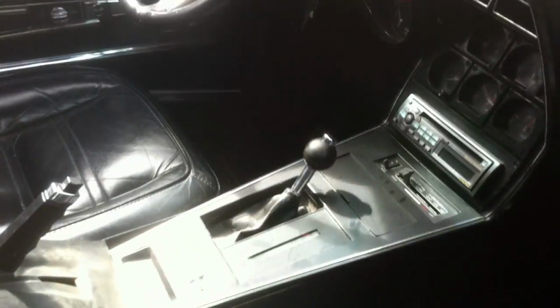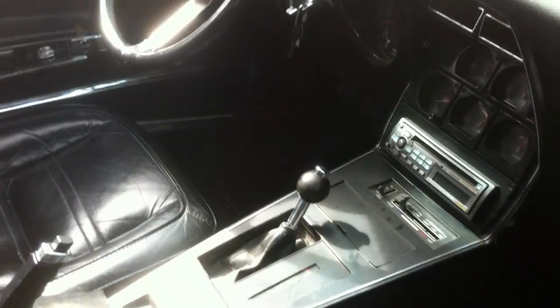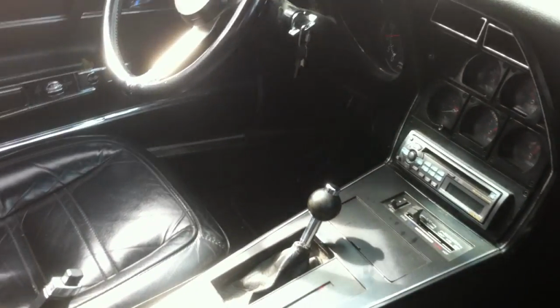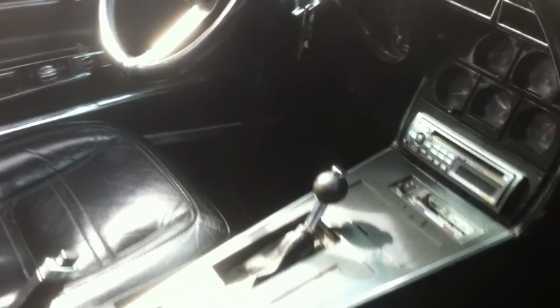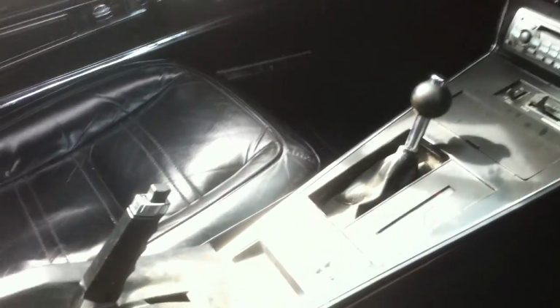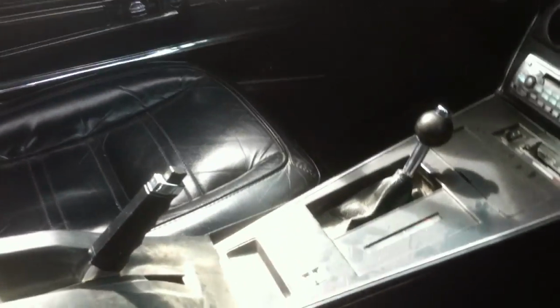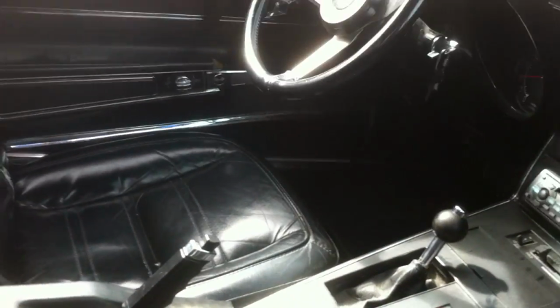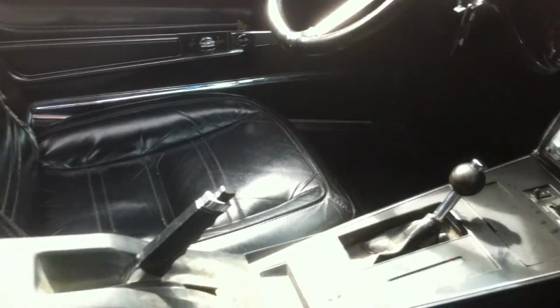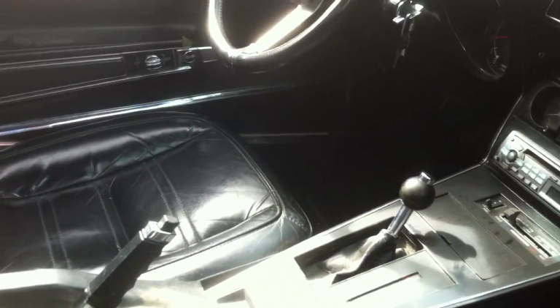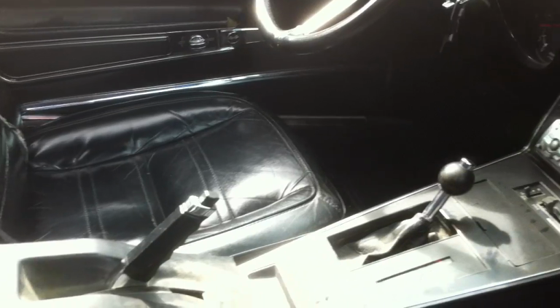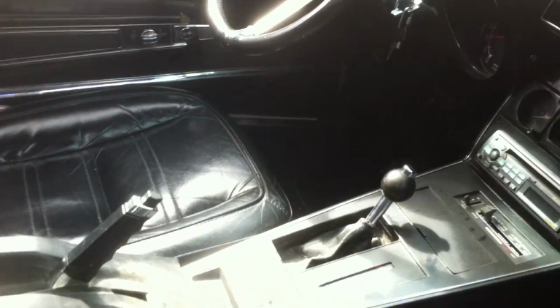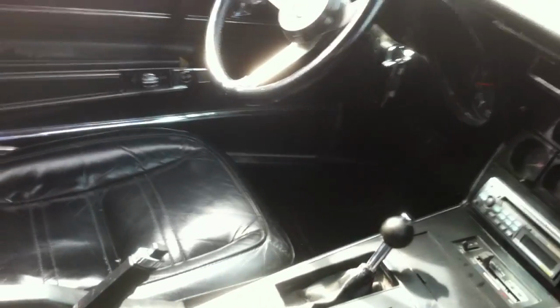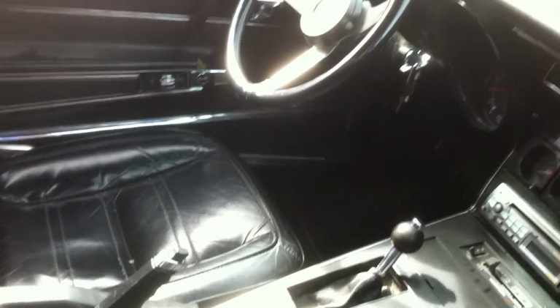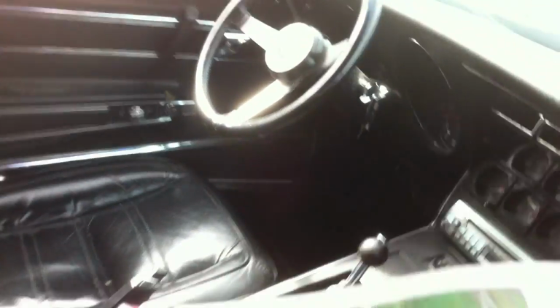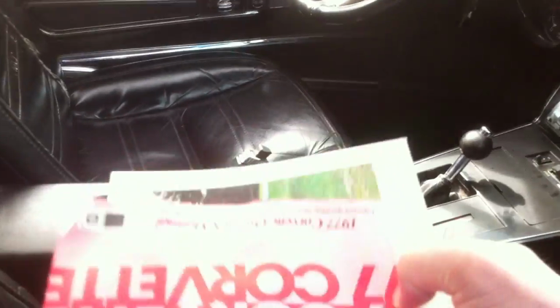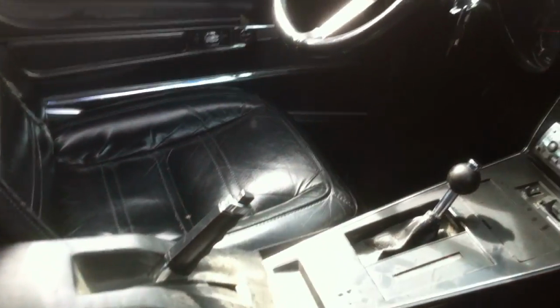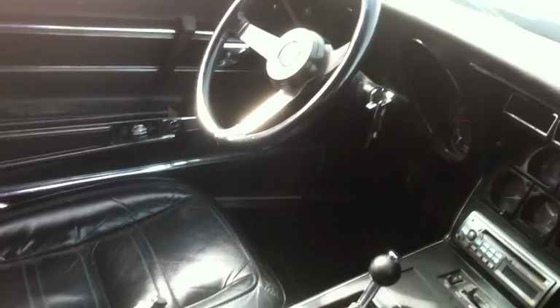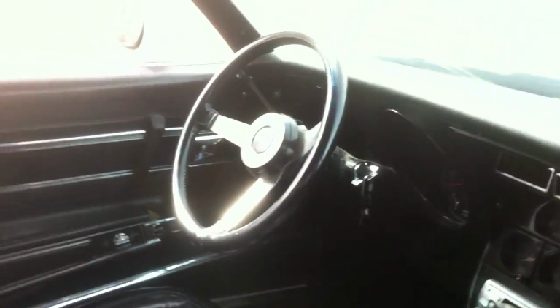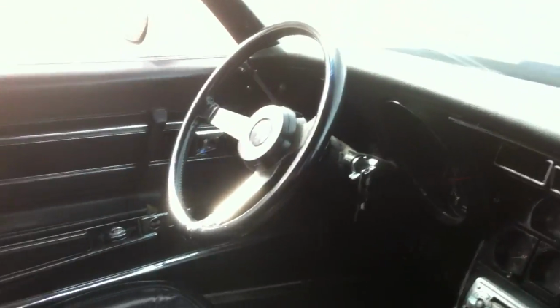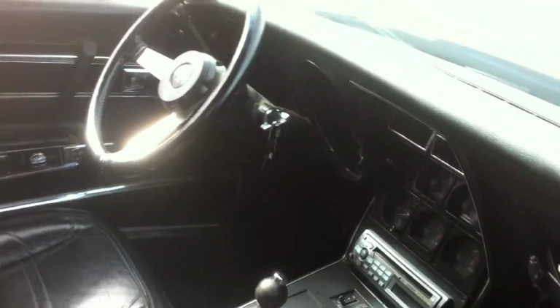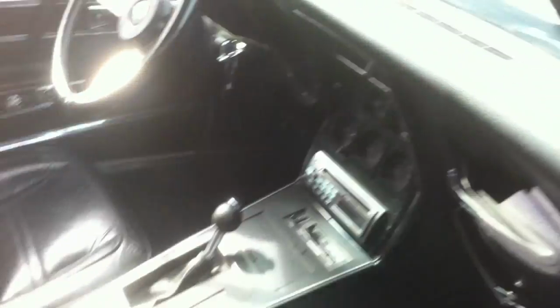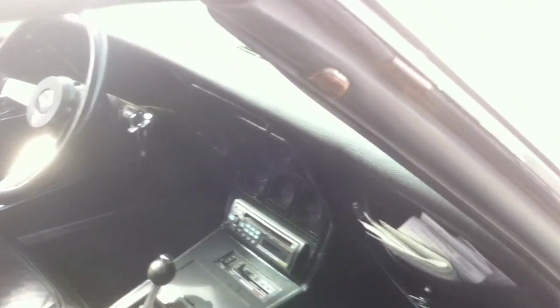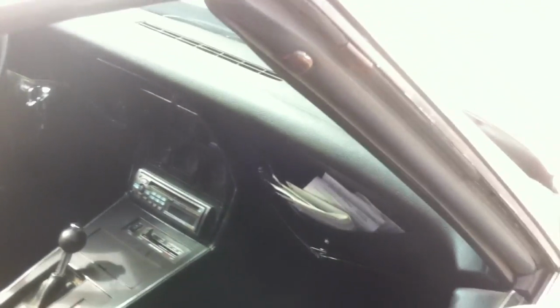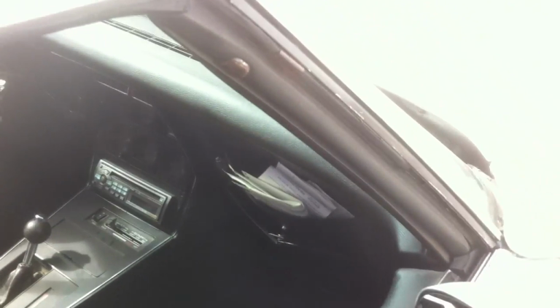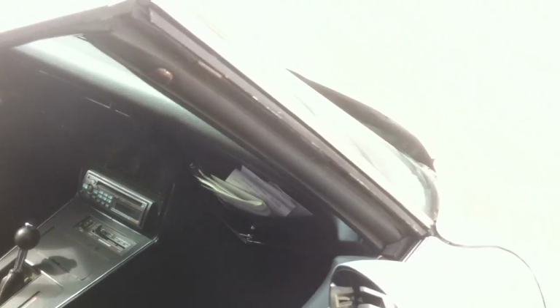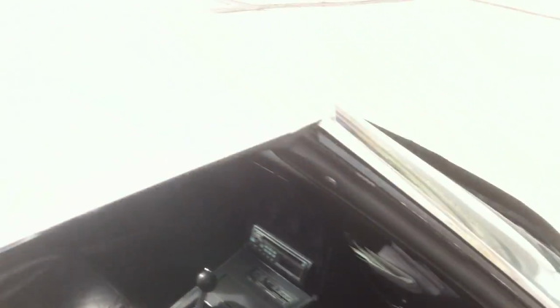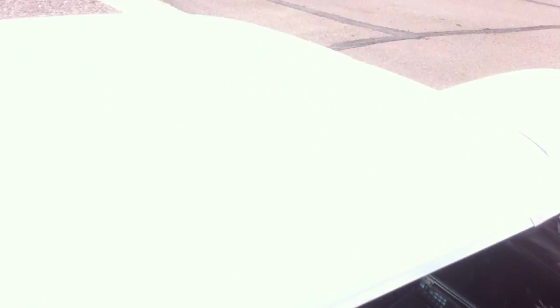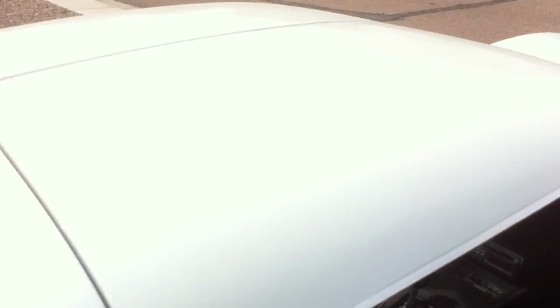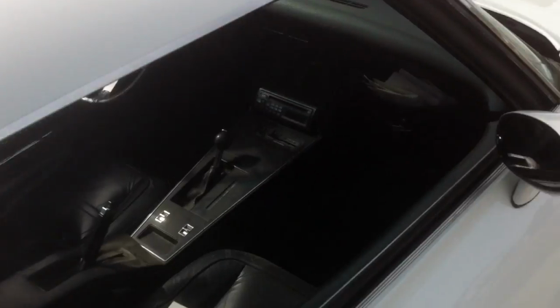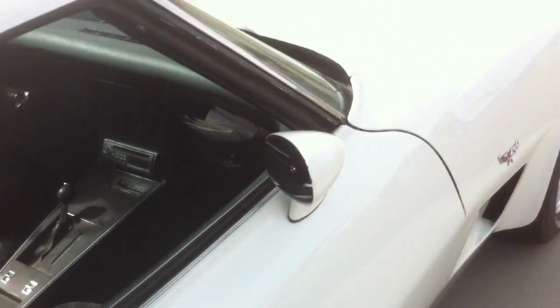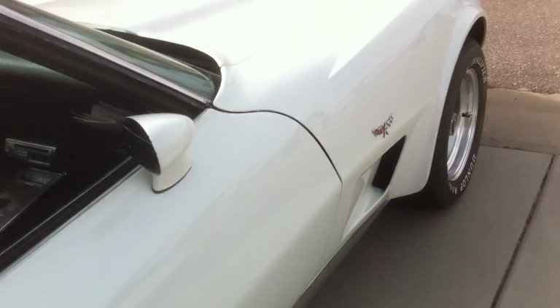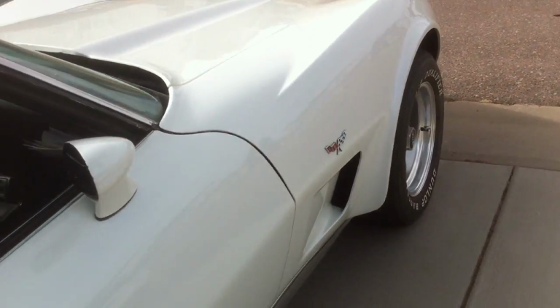There's an Alpine aftermarket stereo — you can hear it playing — AM, FM, CD player. Overall really nice condition of the car.